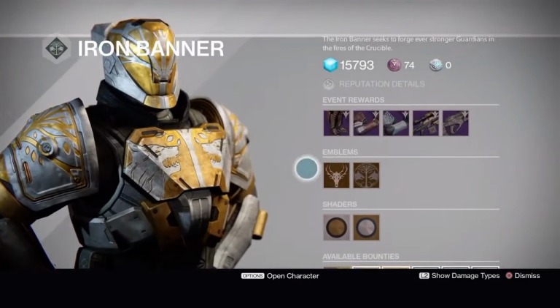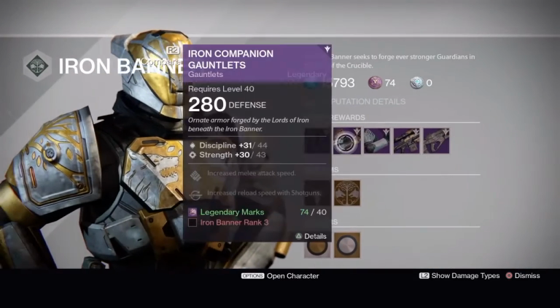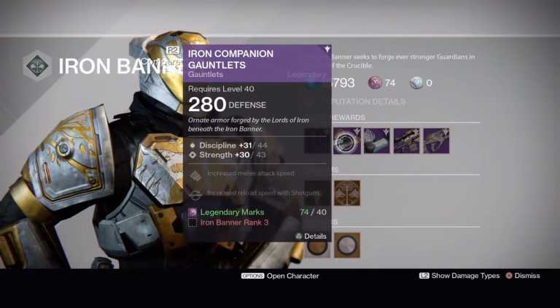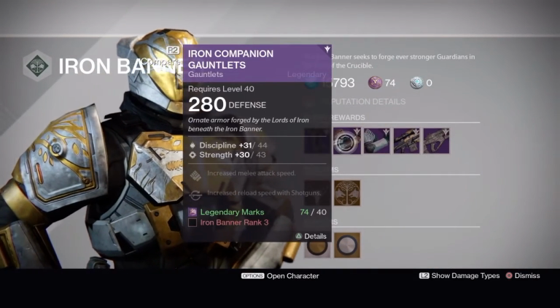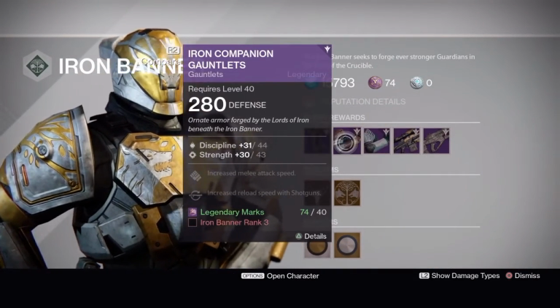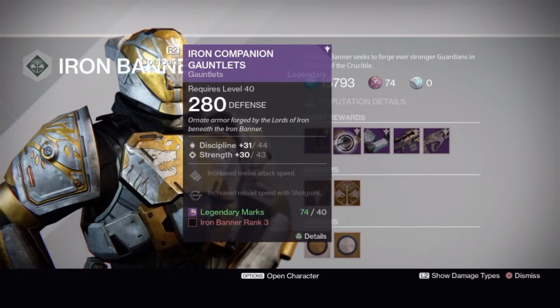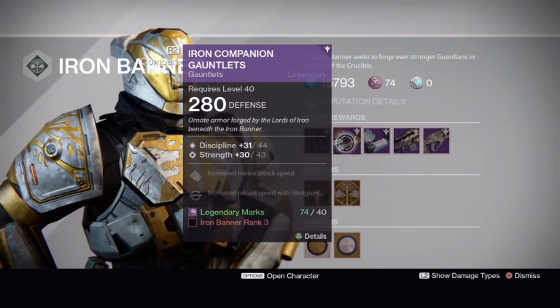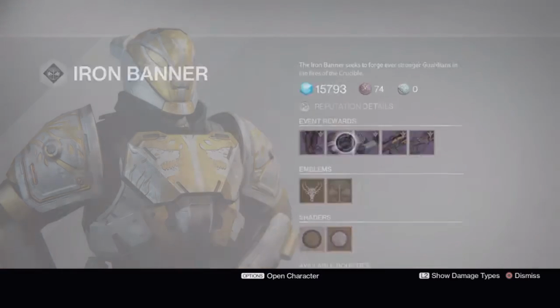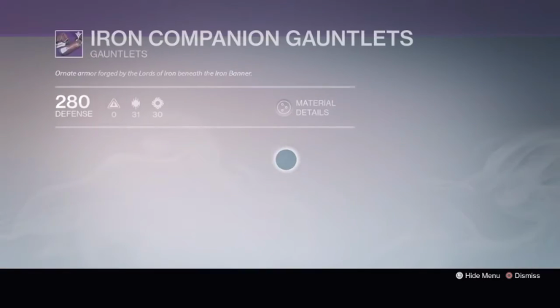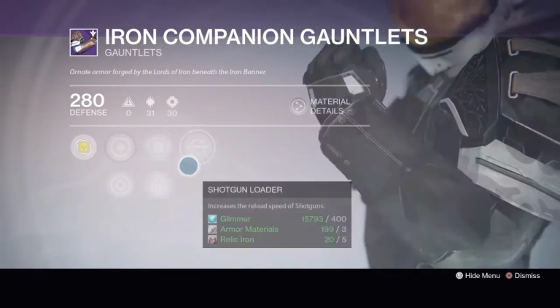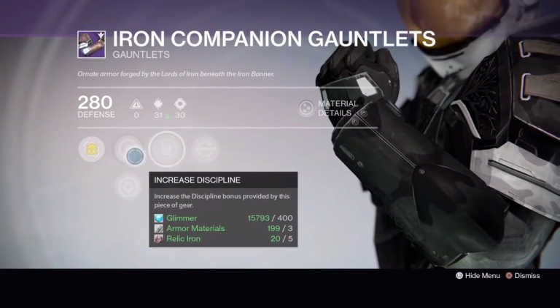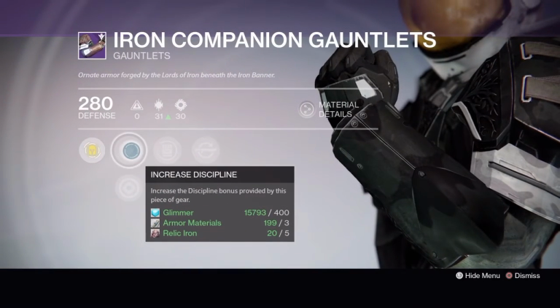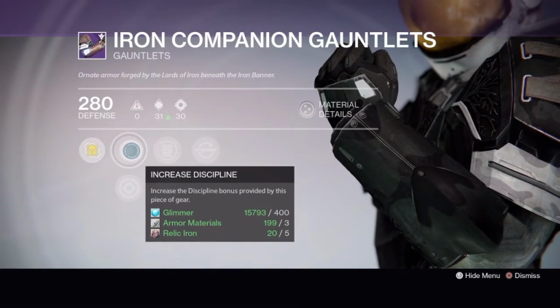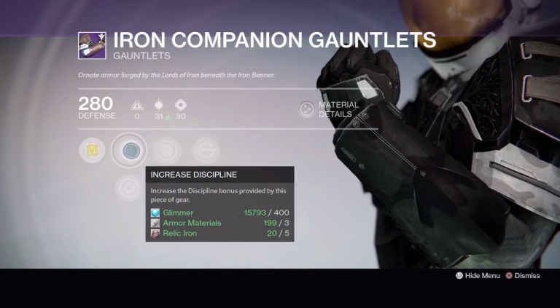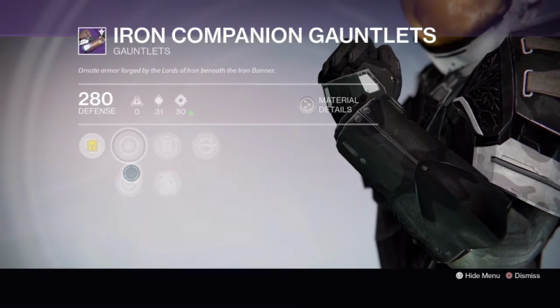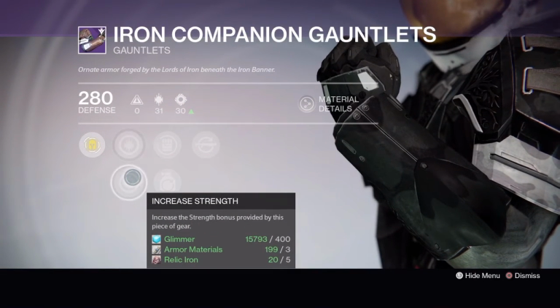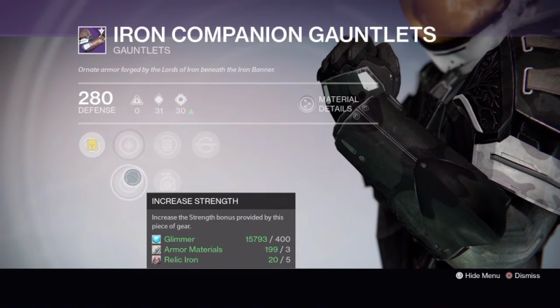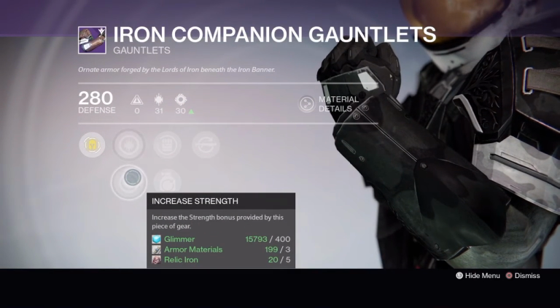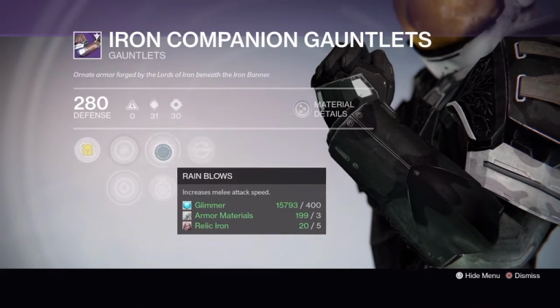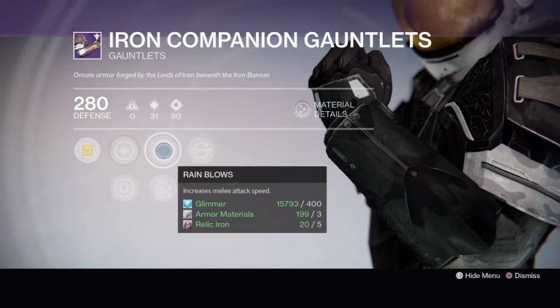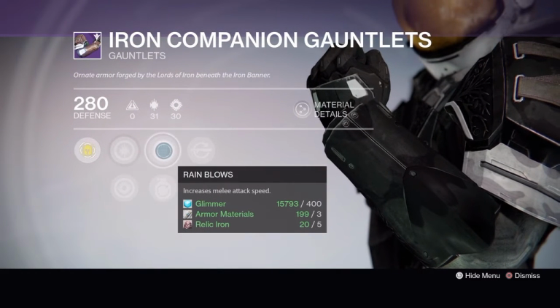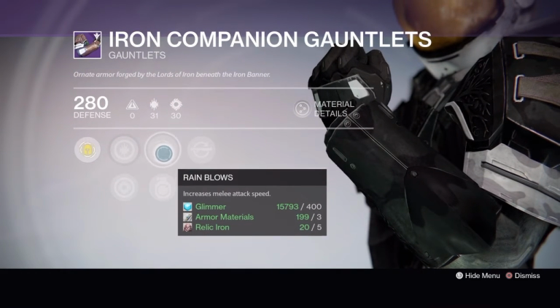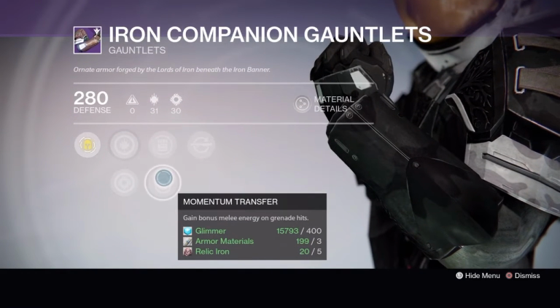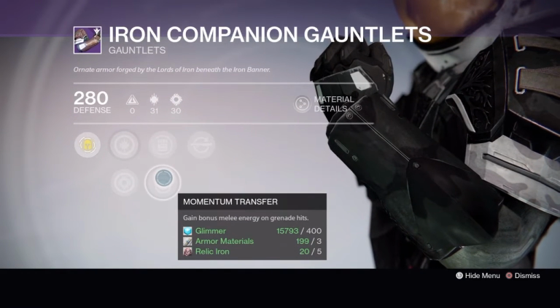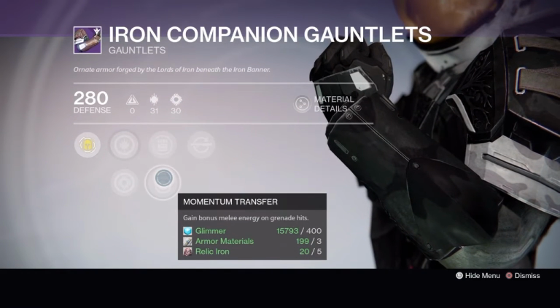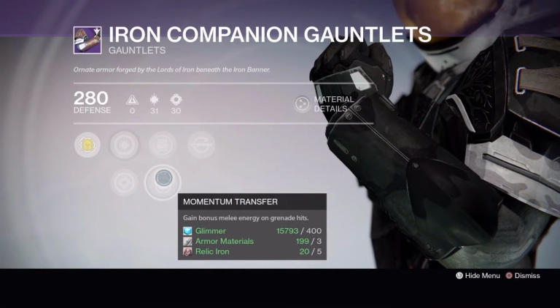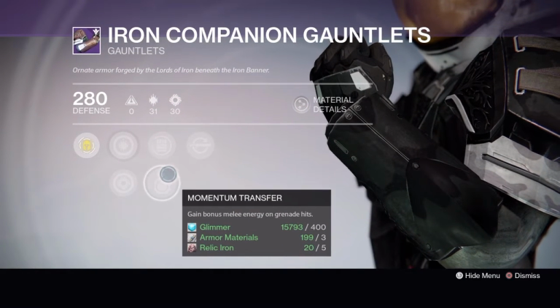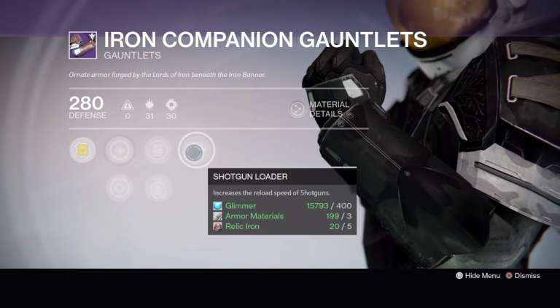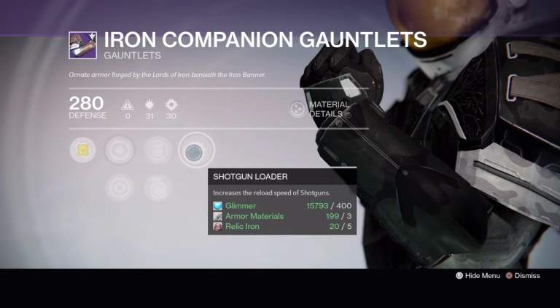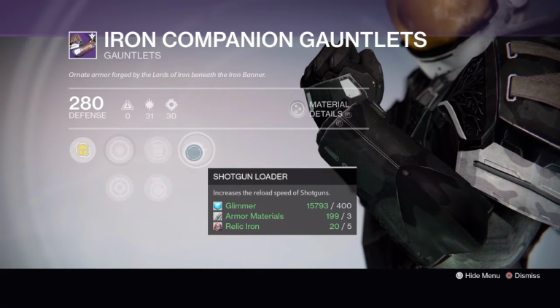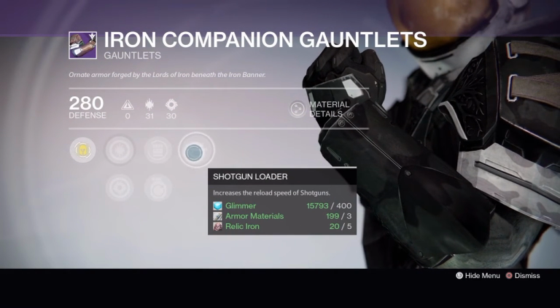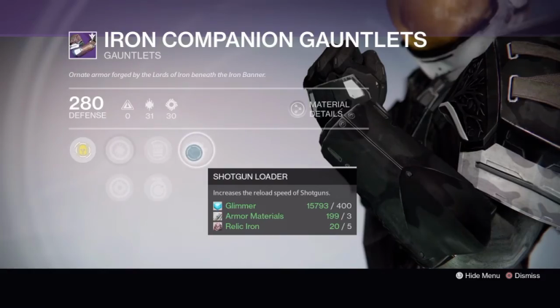Also at rank three you can get the Iron Companion Gauntlets. They come with increased discipline or increased strength, rain blows or momentum transfer, and shotgun loader.